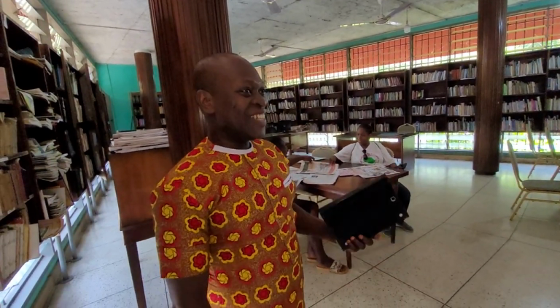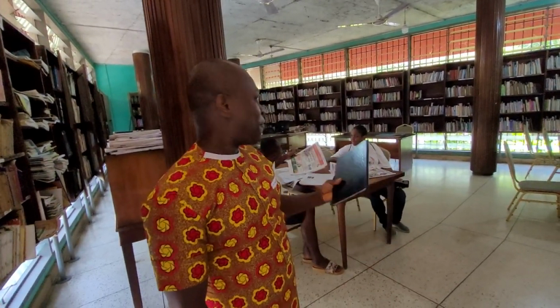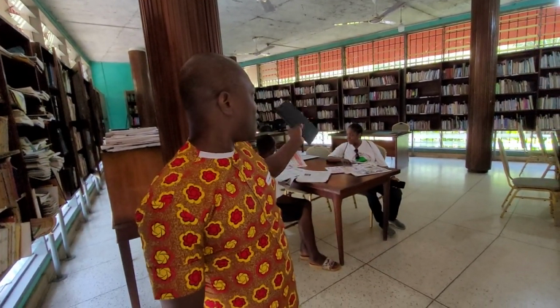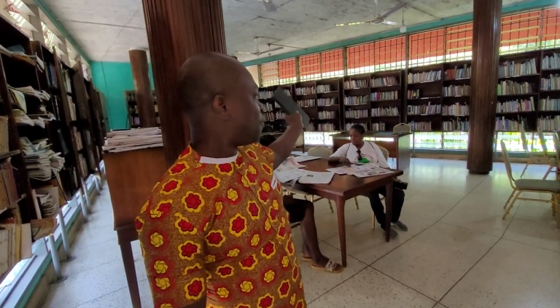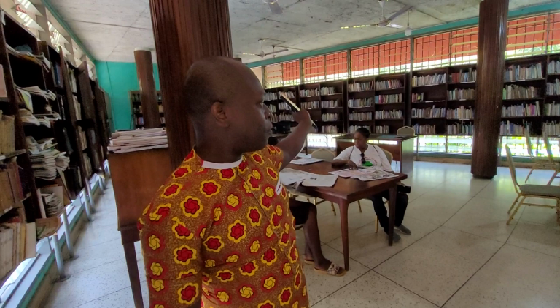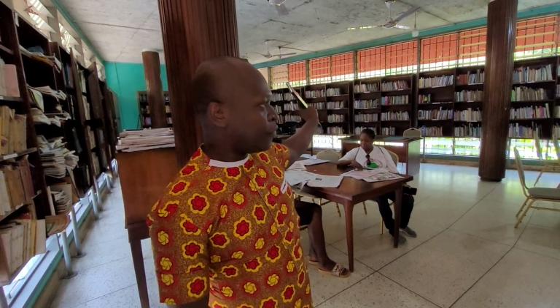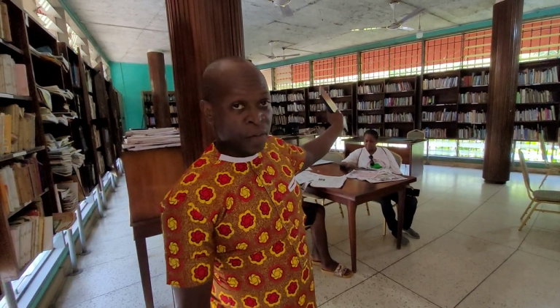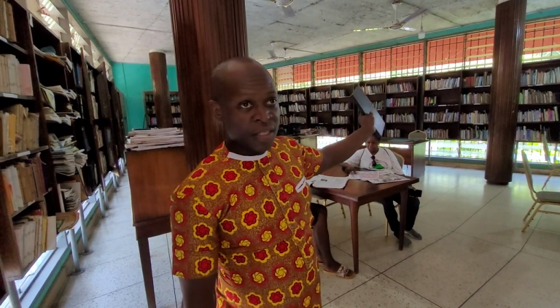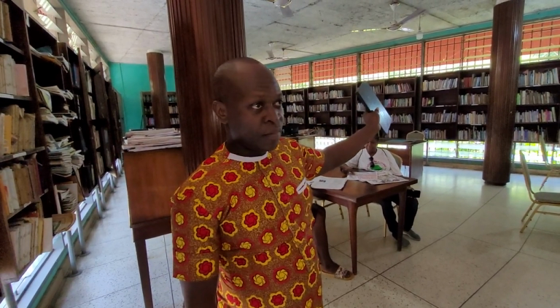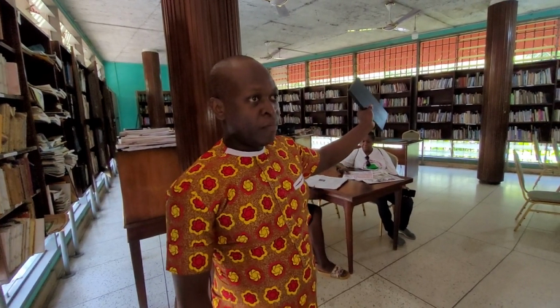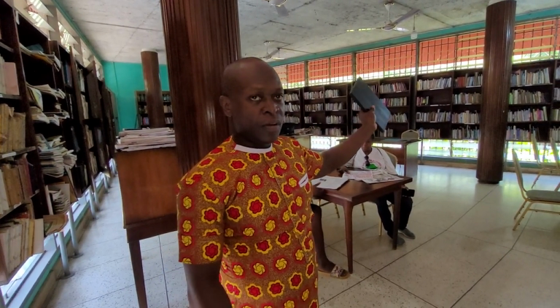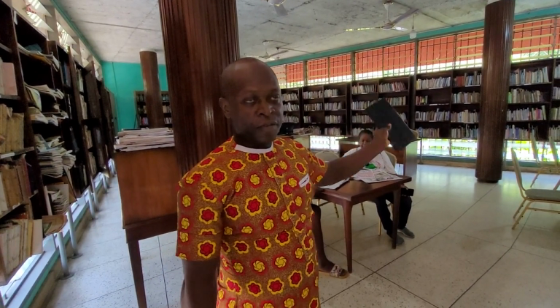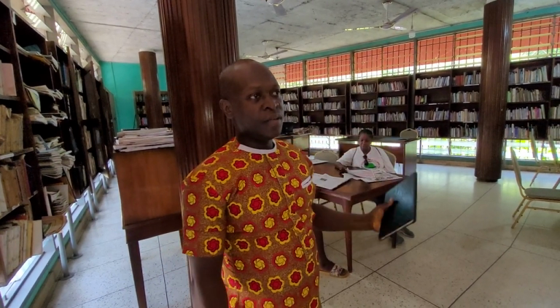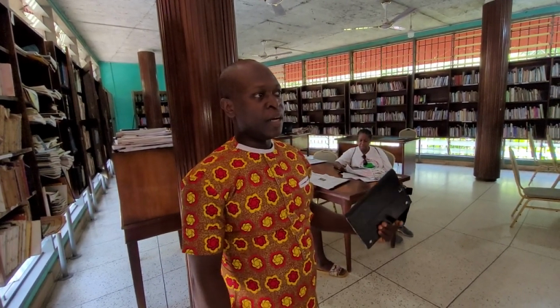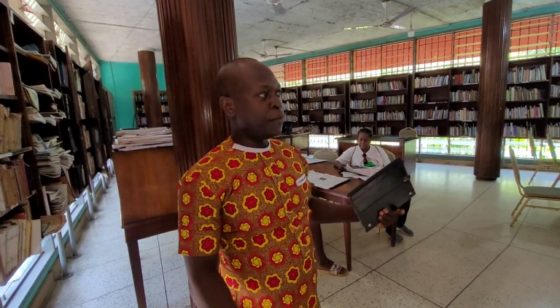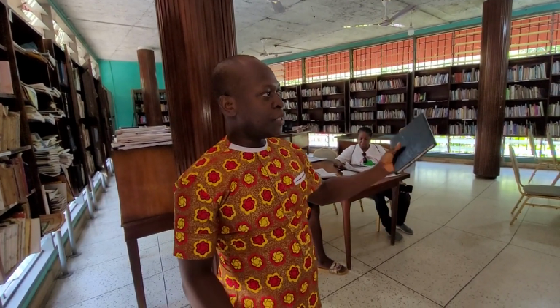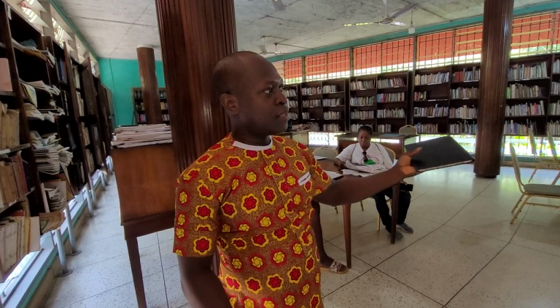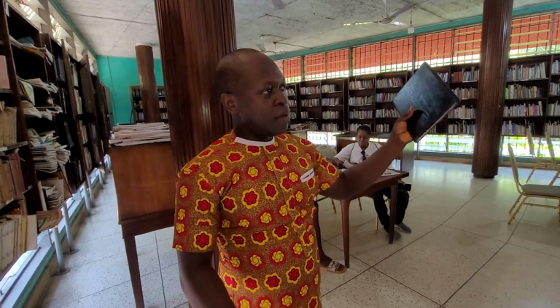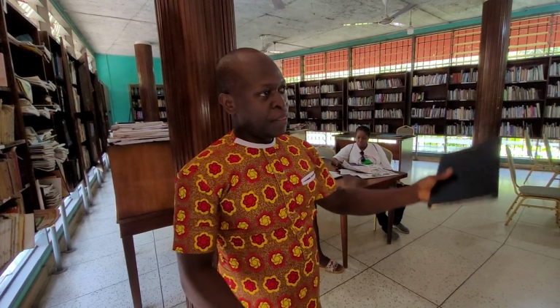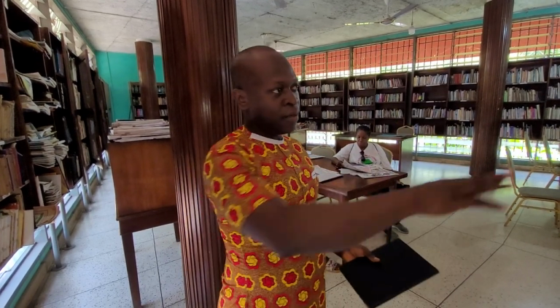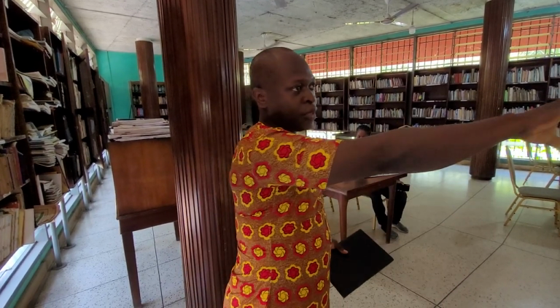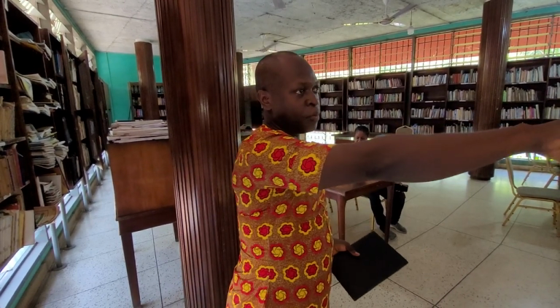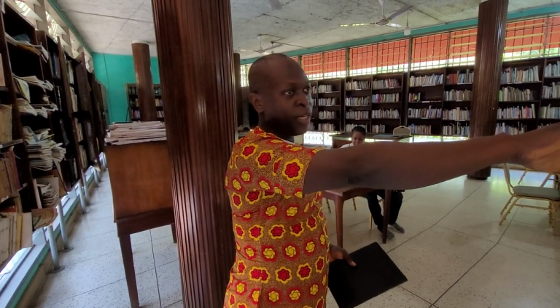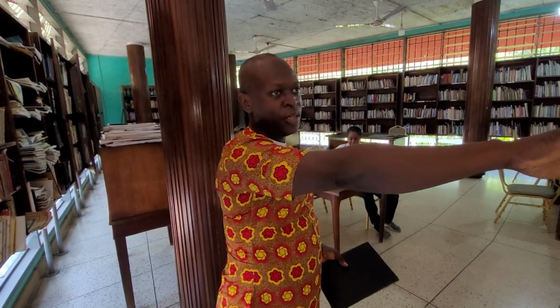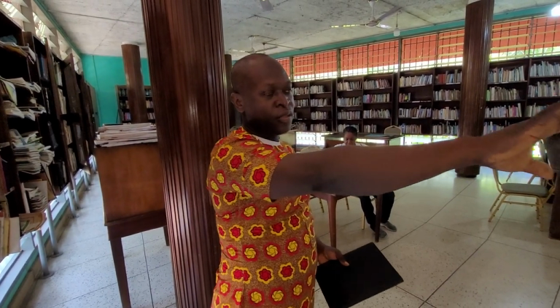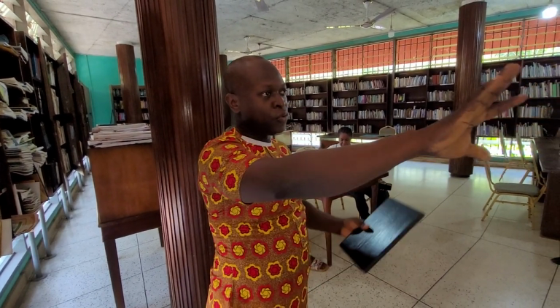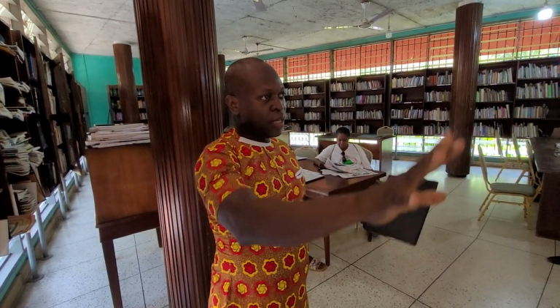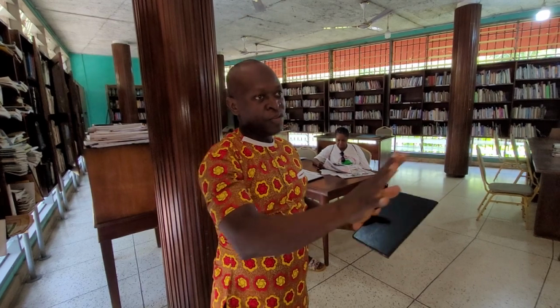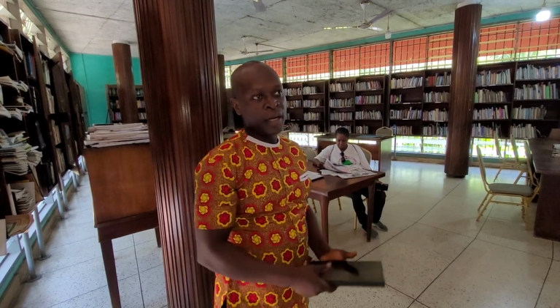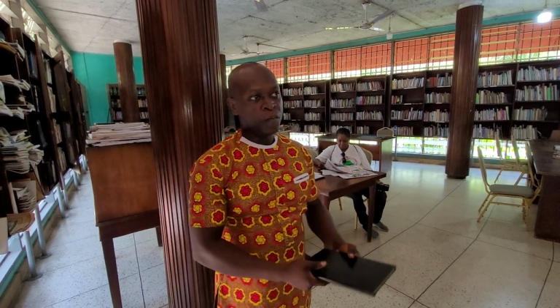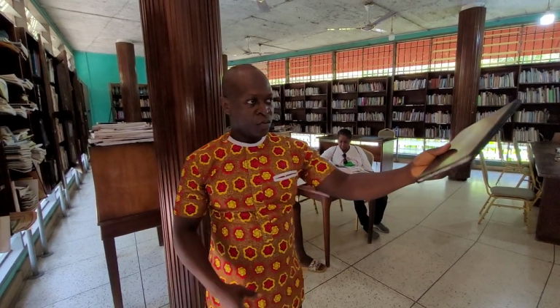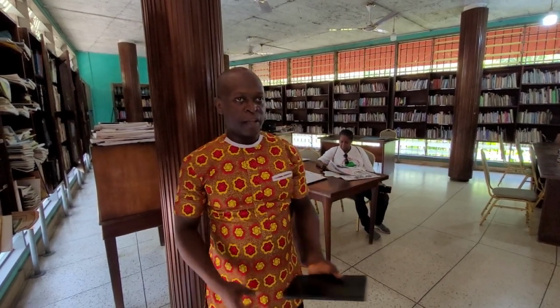From the far corner over there, we have all the books in the various languages of the country. We have the various subjects, and this particular section is based on history. So if you want to see any history book on Ghana, this is where you'll find it.